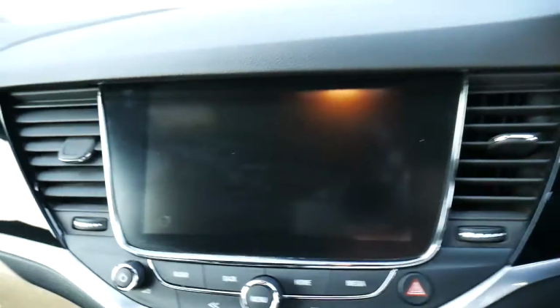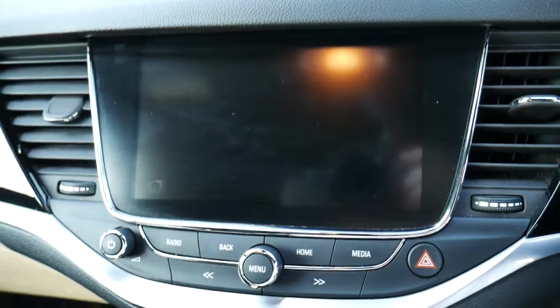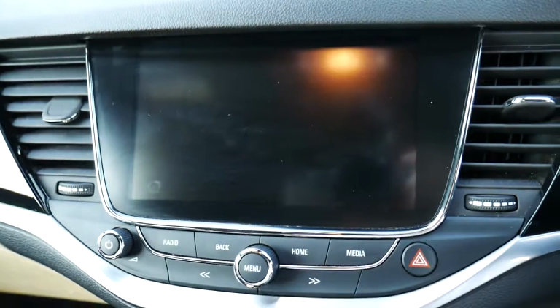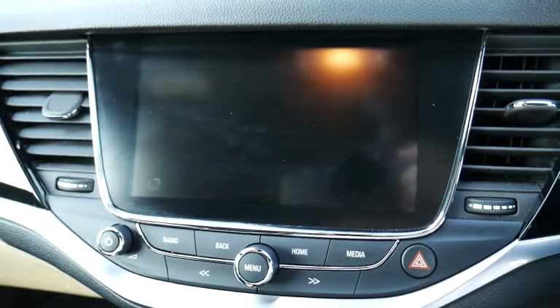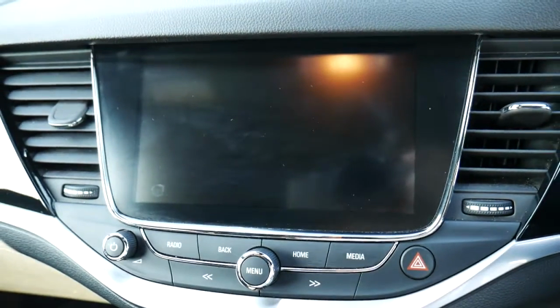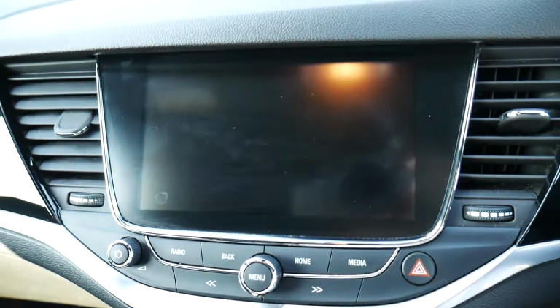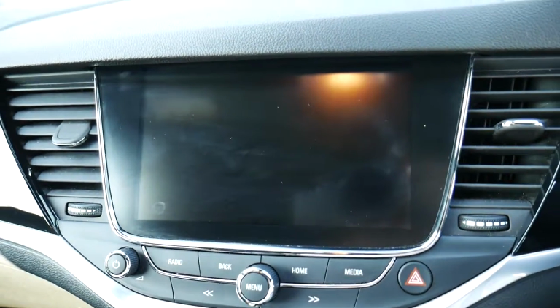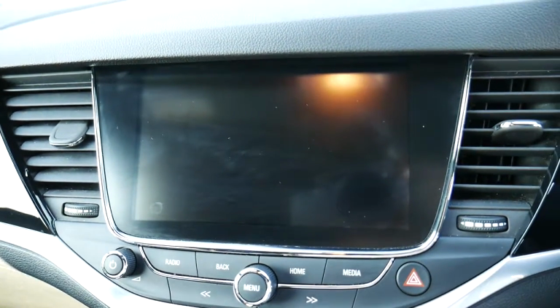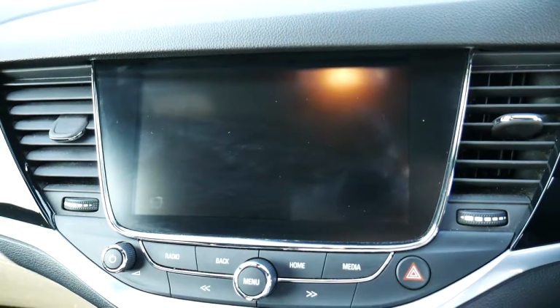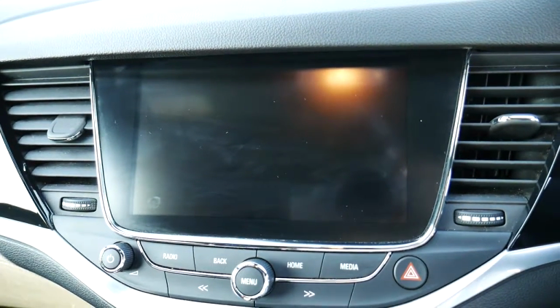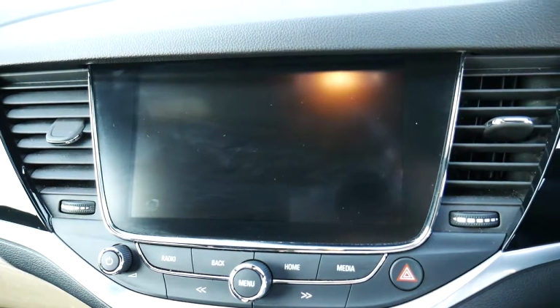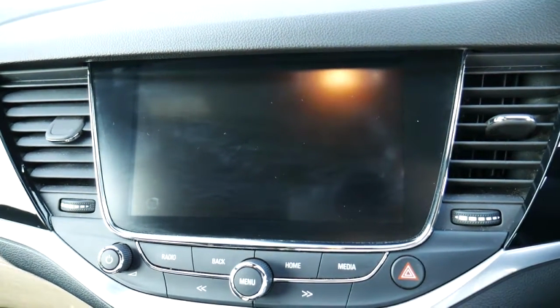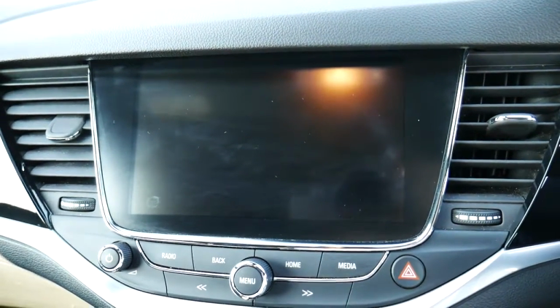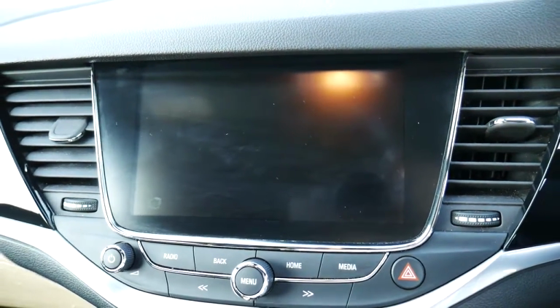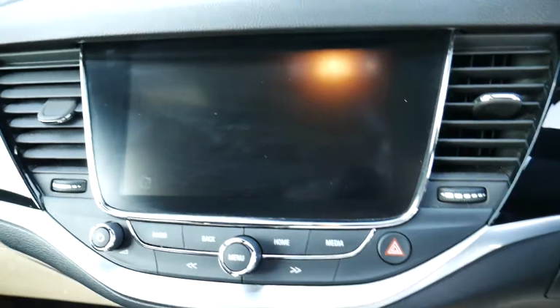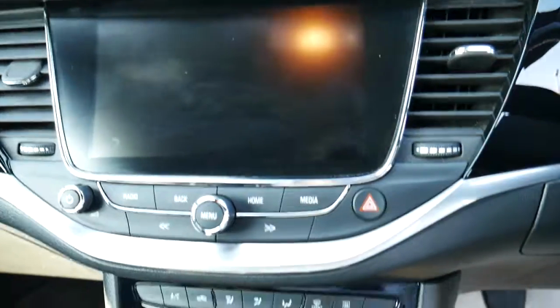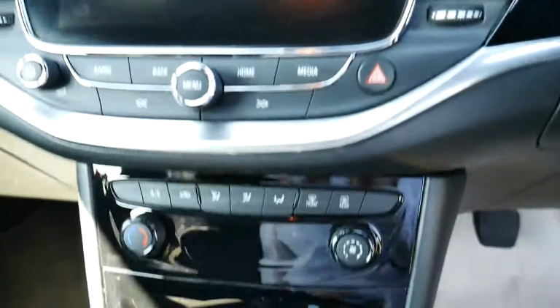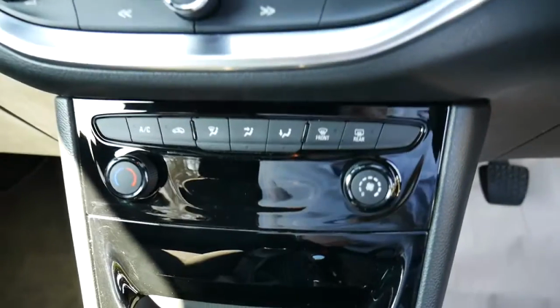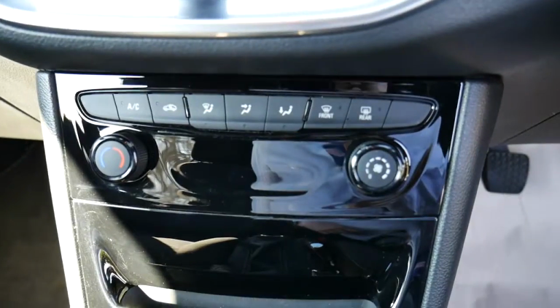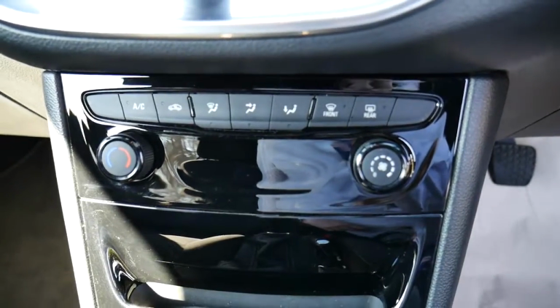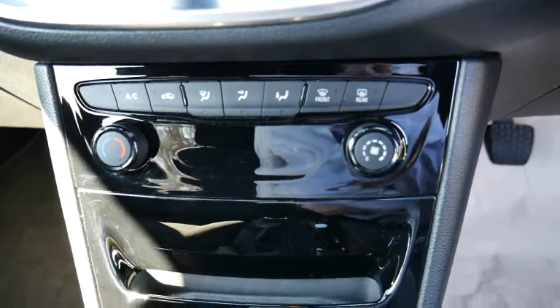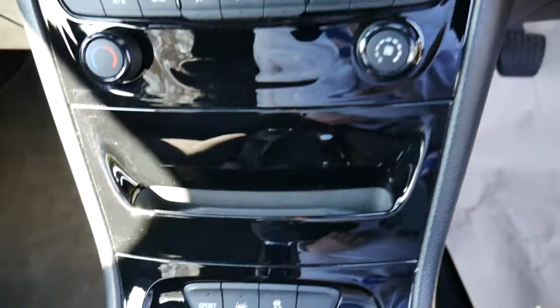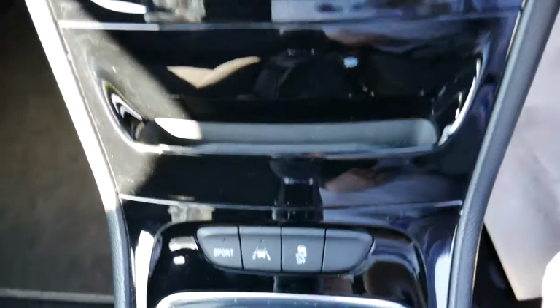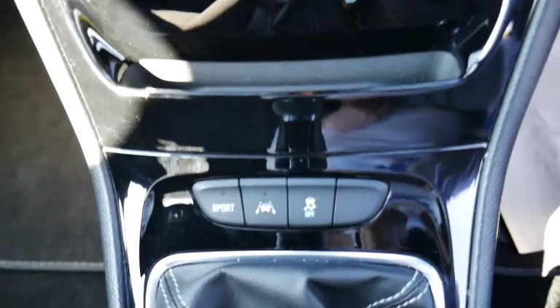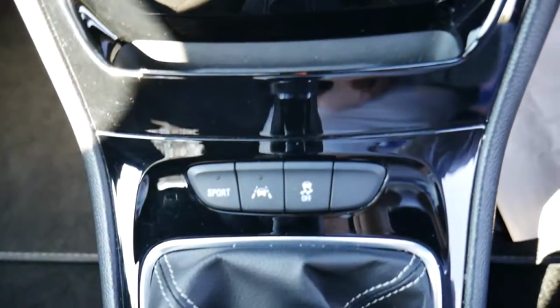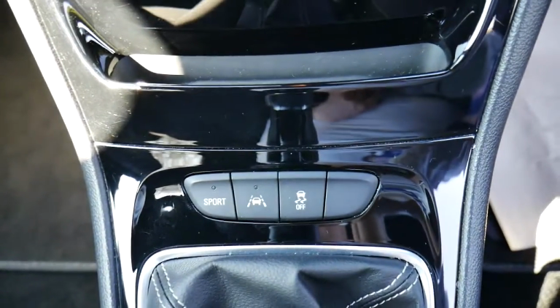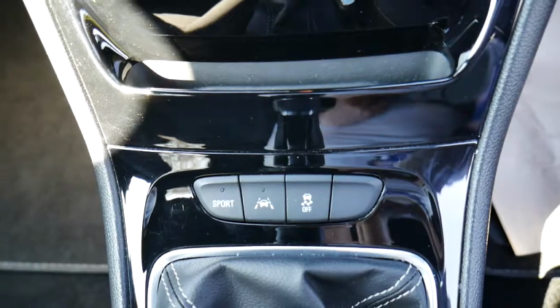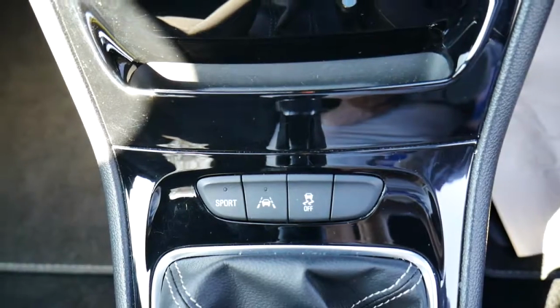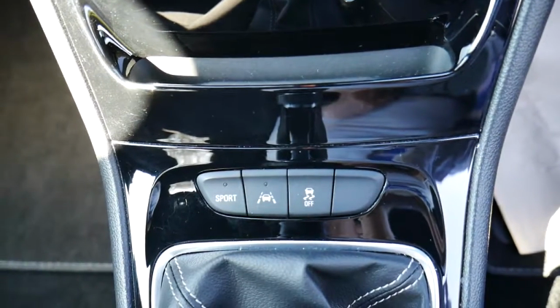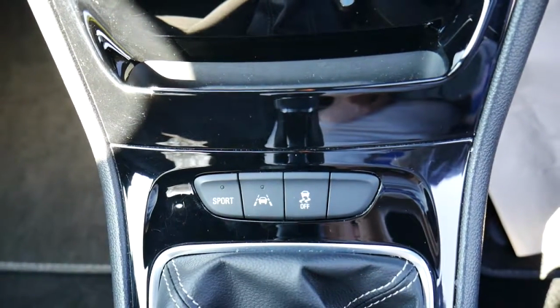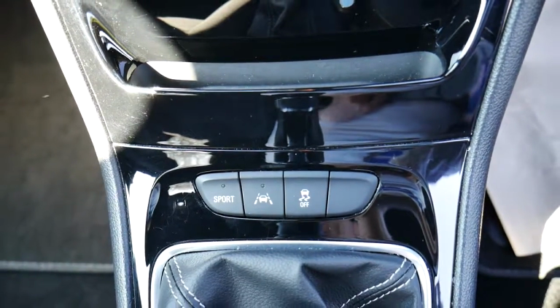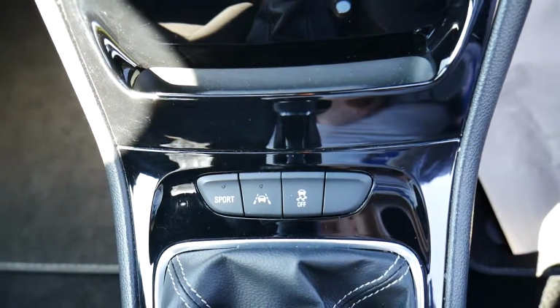There's a nice big touchscreen display with radio options and sat-nav options. Below that are your temperature controls, and it also has a sports button as well as lane-keeping assist.